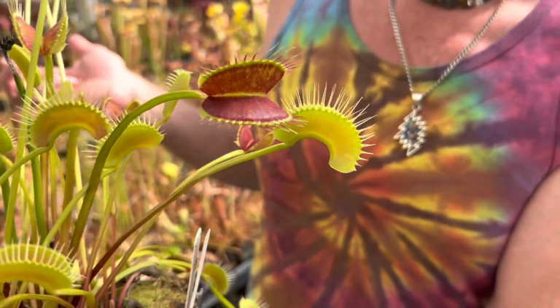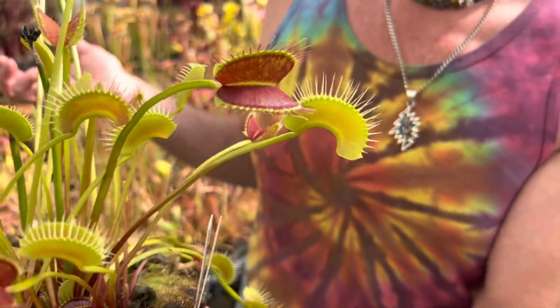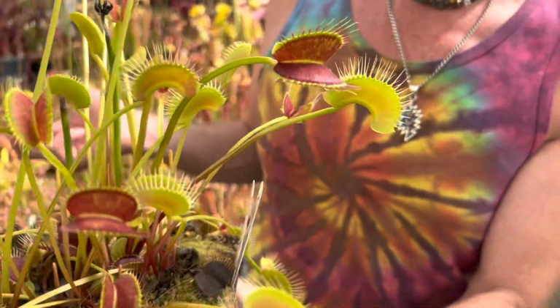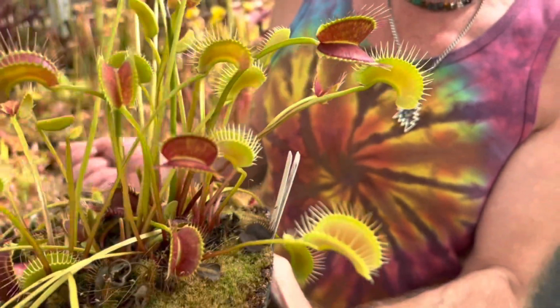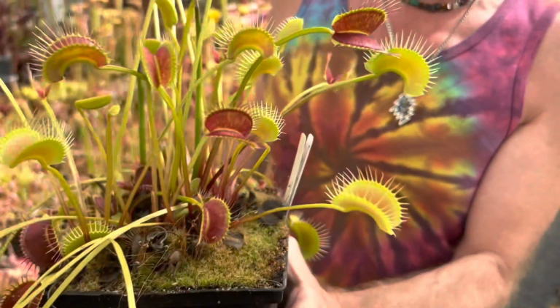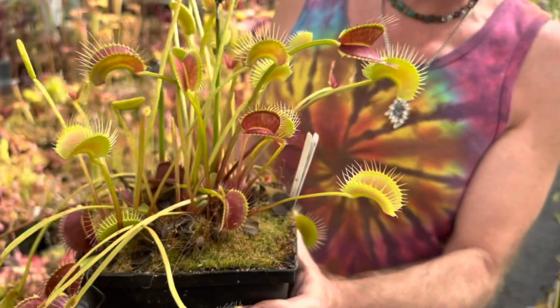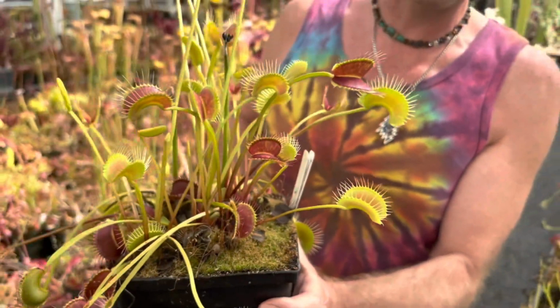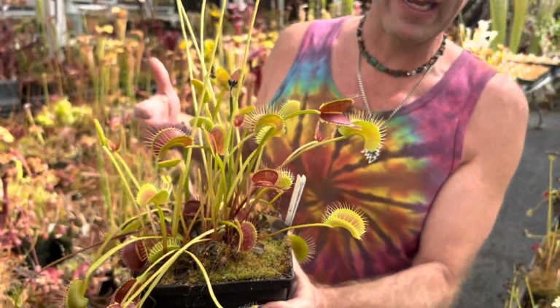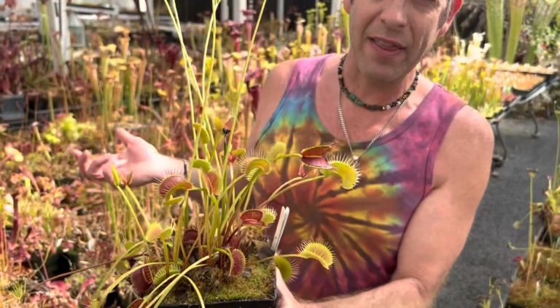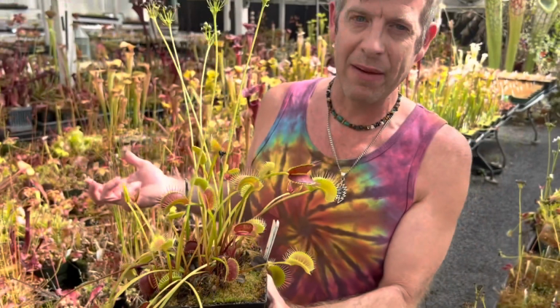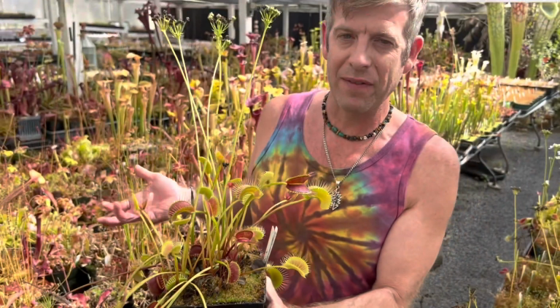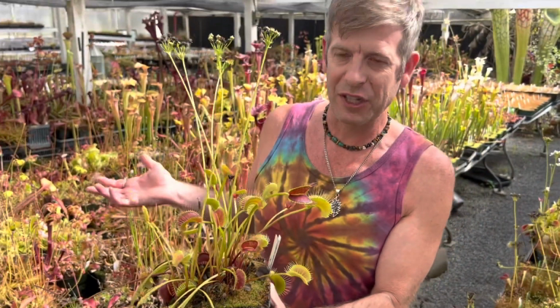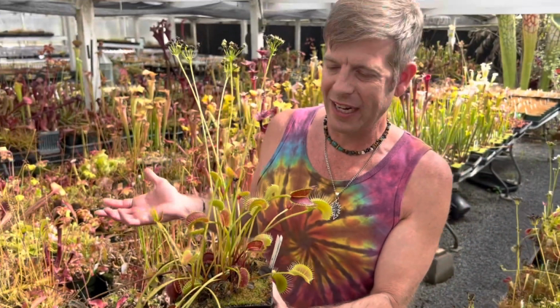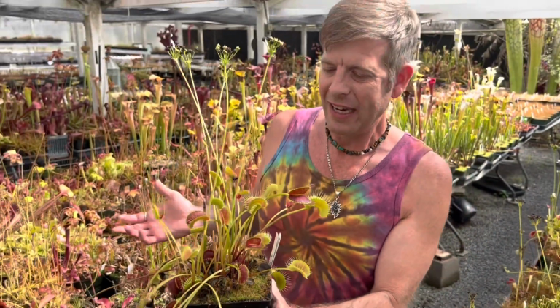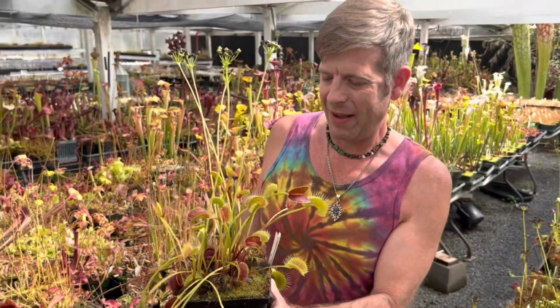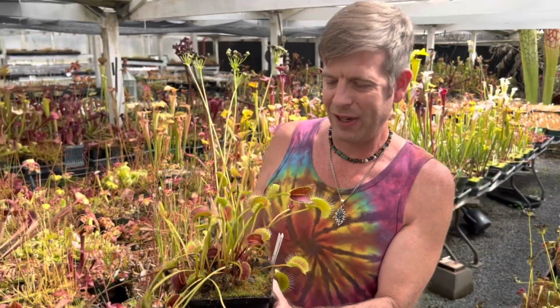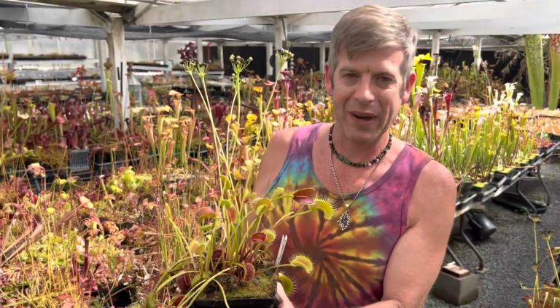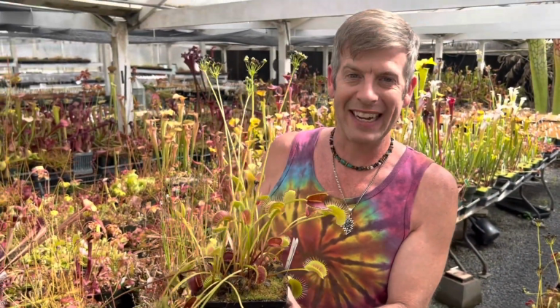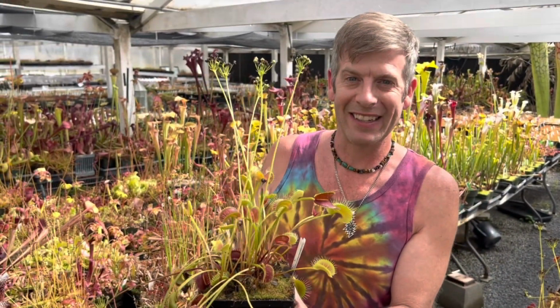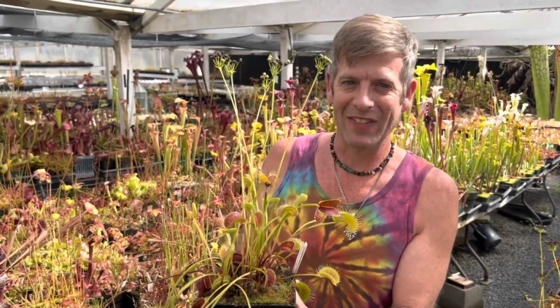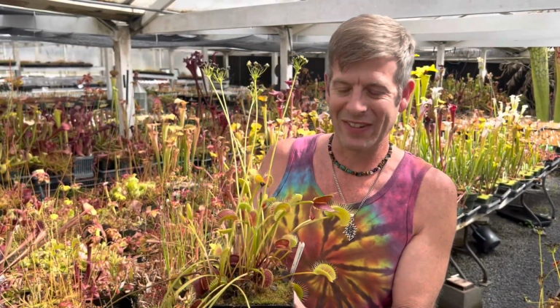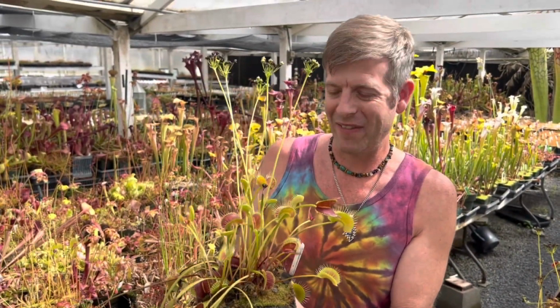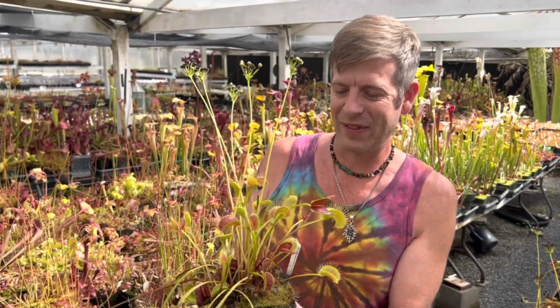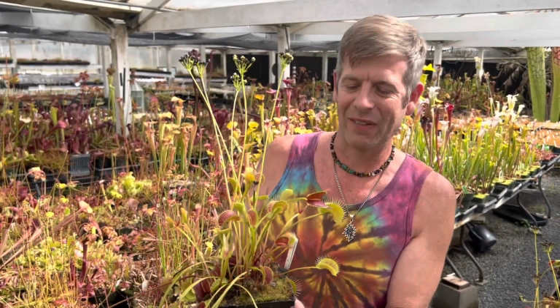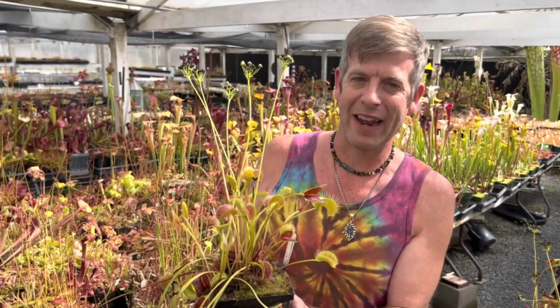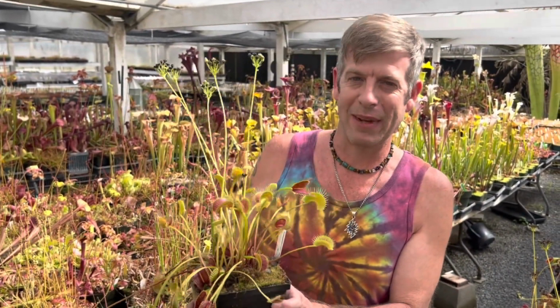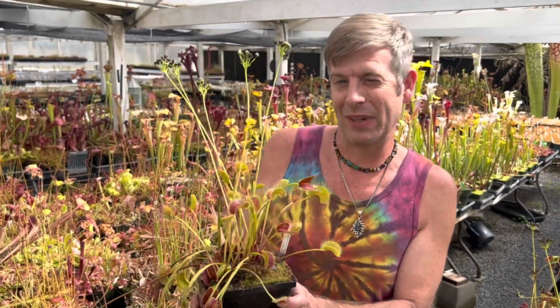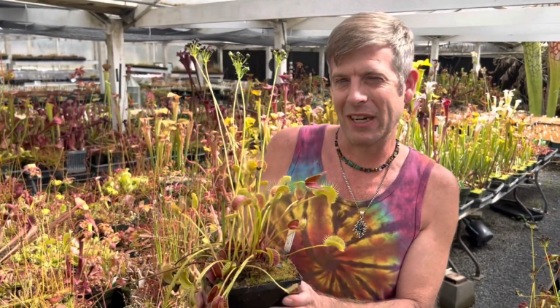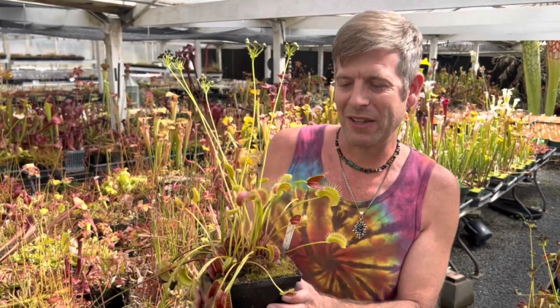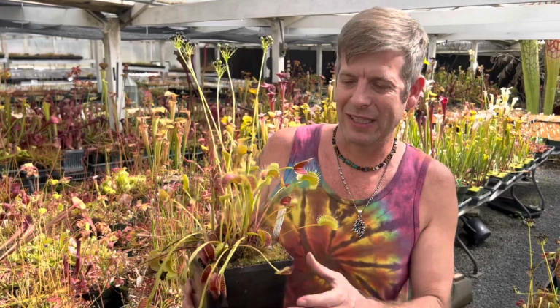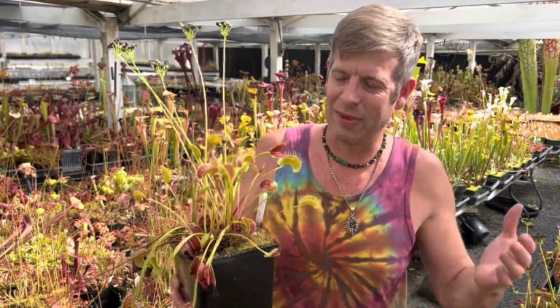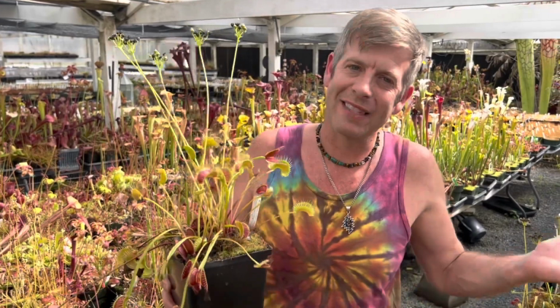We don't have too many of these for sale but we're working on them in the future, so don't bug Daniella too much. We don't have any for sale right now but I just want to share it with you because it's pretty awesome.